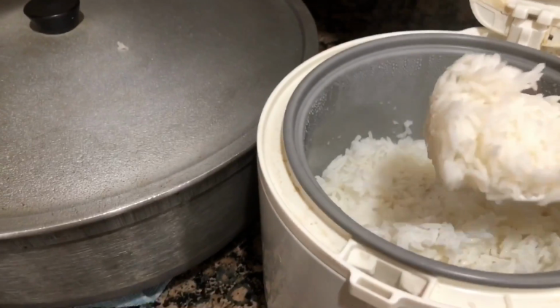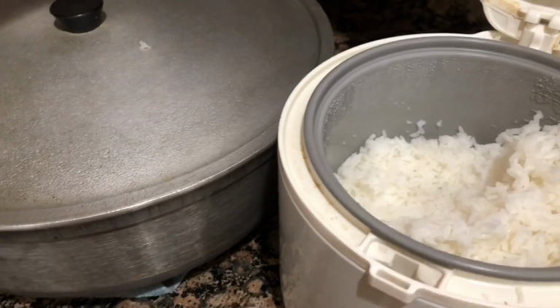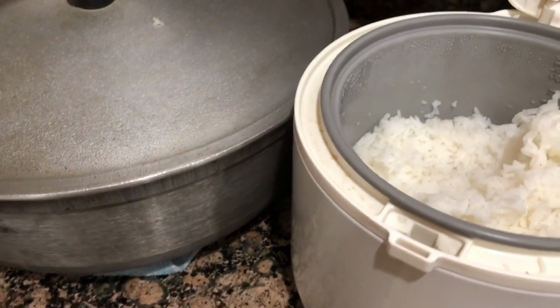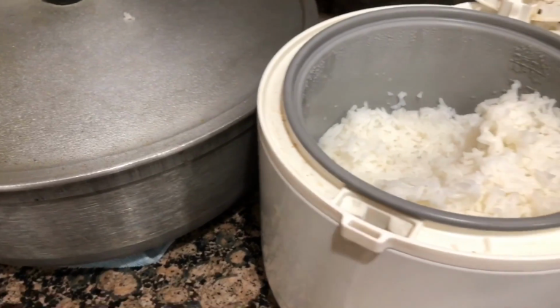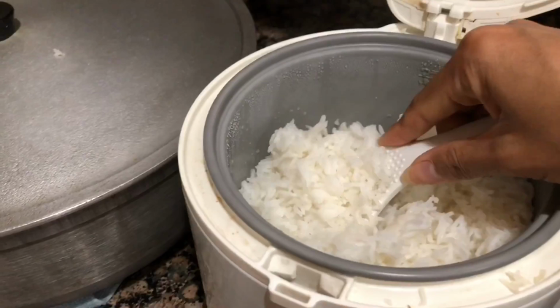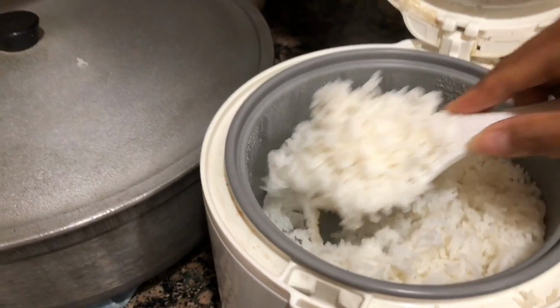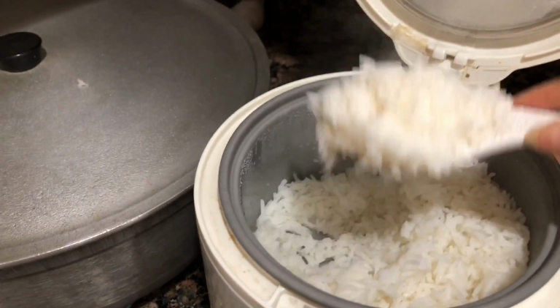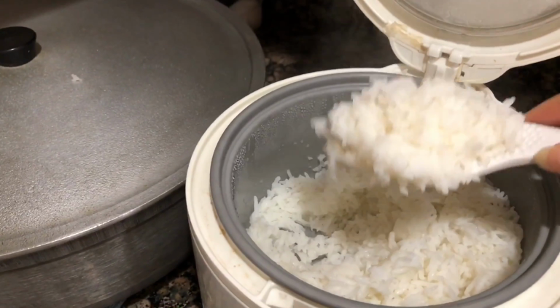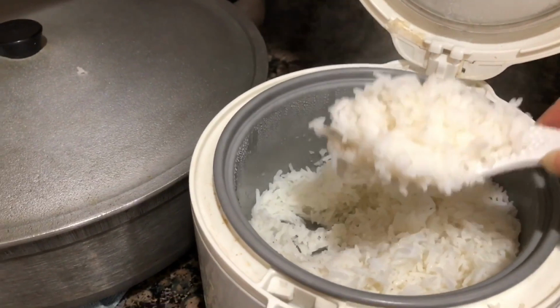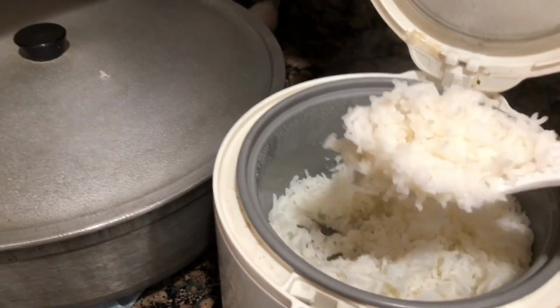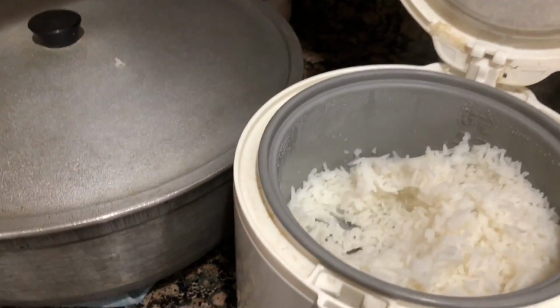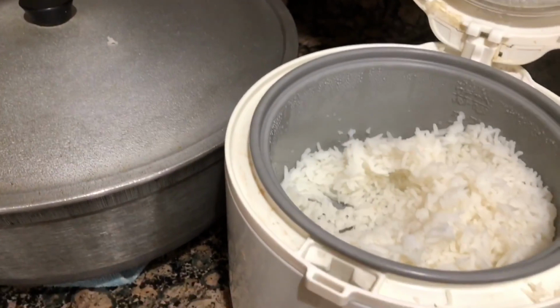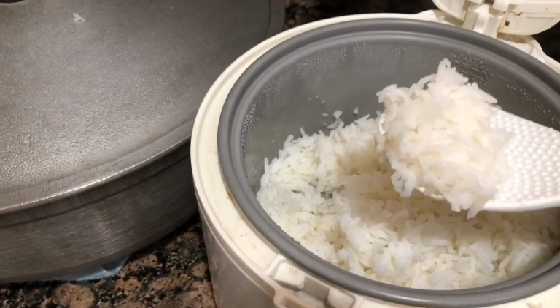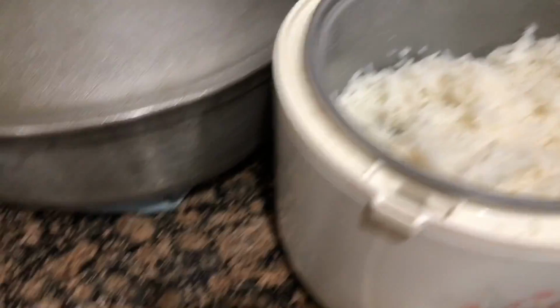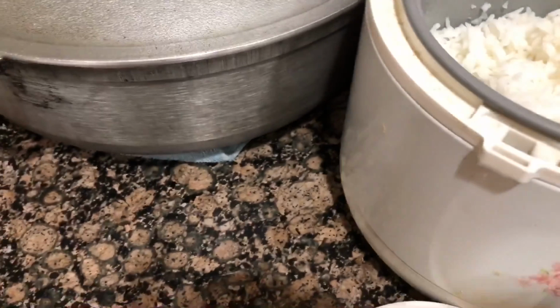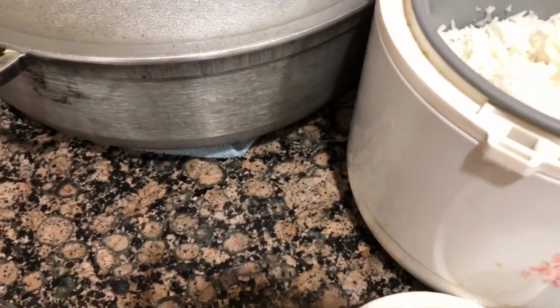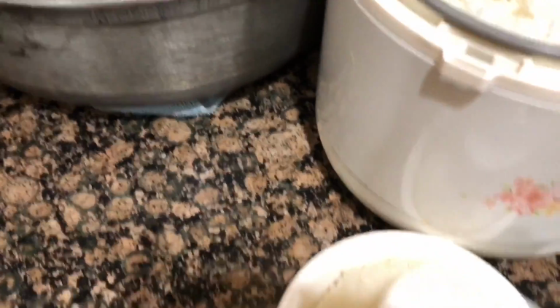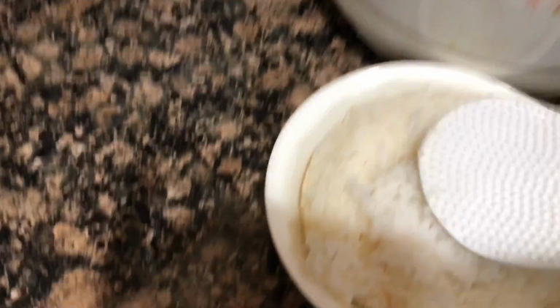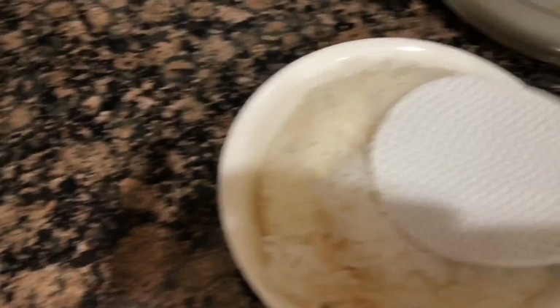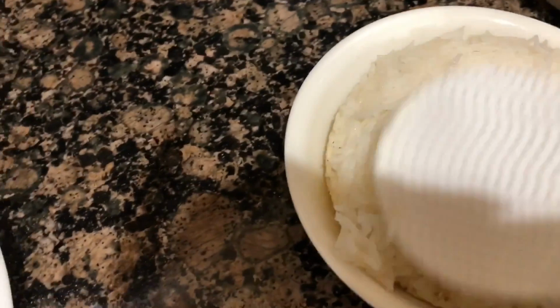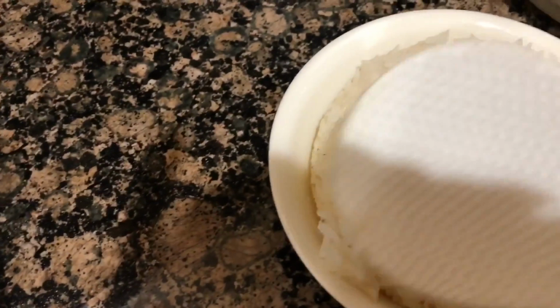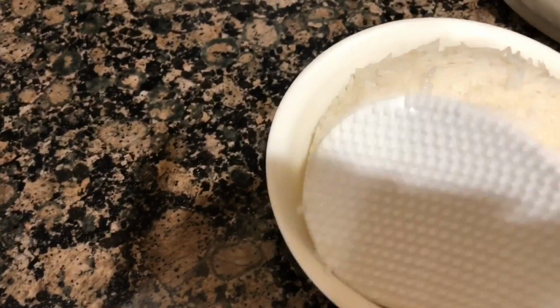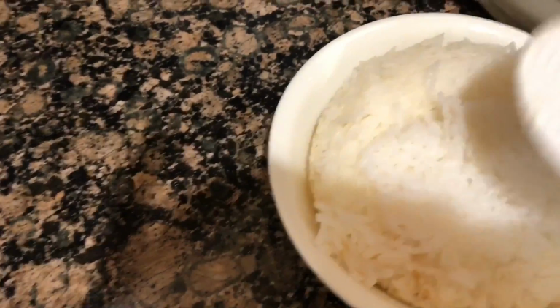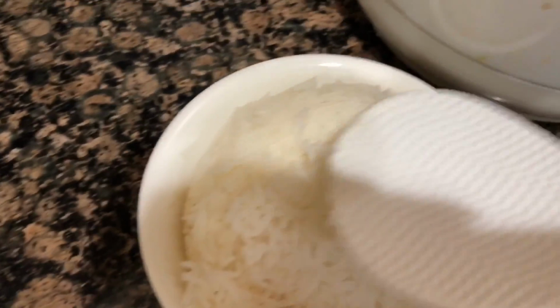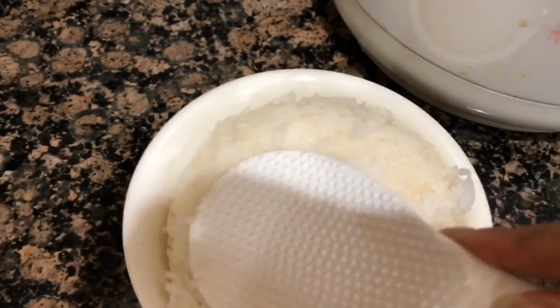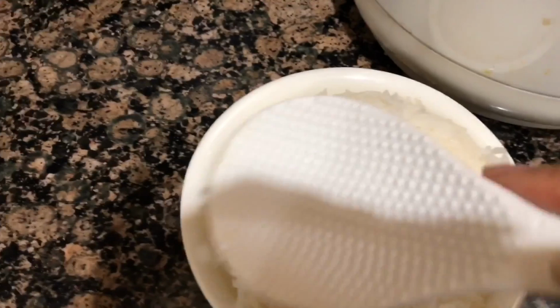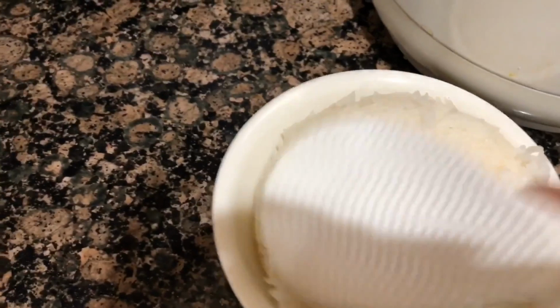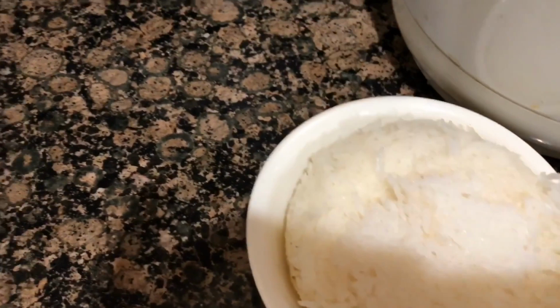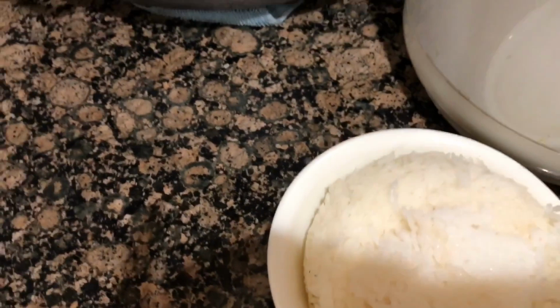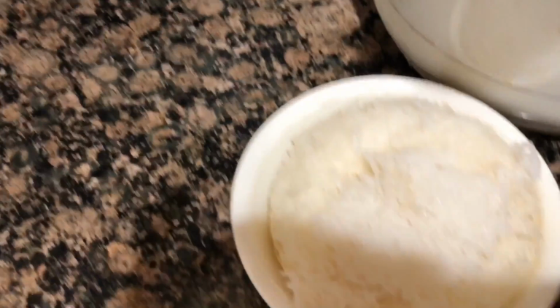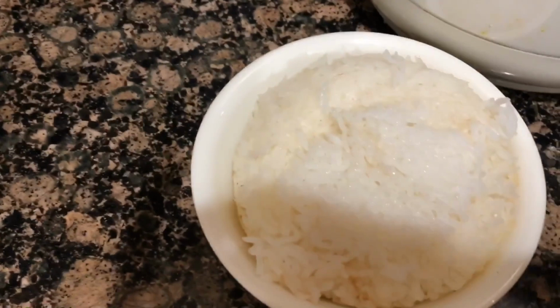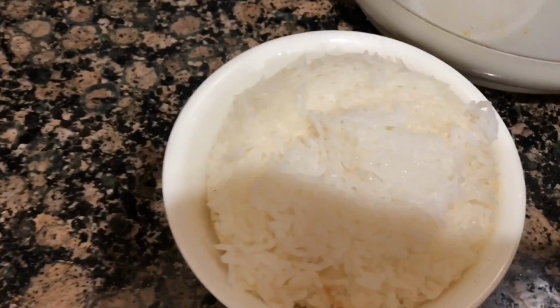To start out you need a couple scoops of rice. Fill it into a small bowl and kind of press it down. You're creating a mold so it will fit into the pan perfectly.